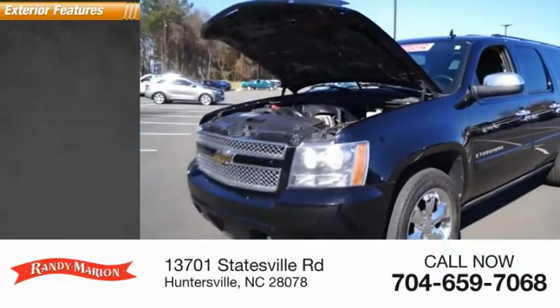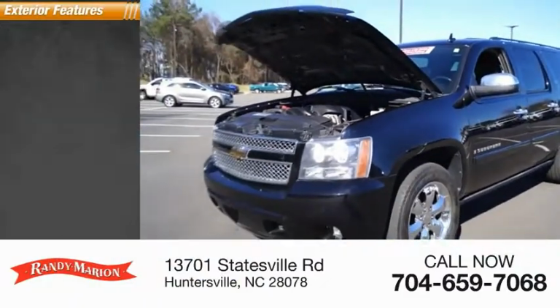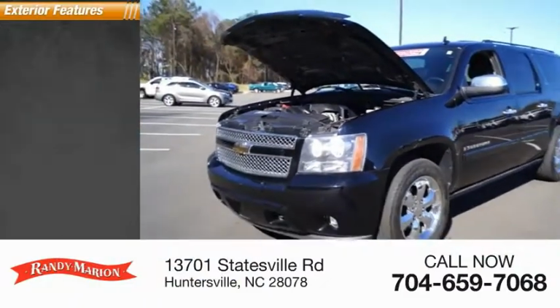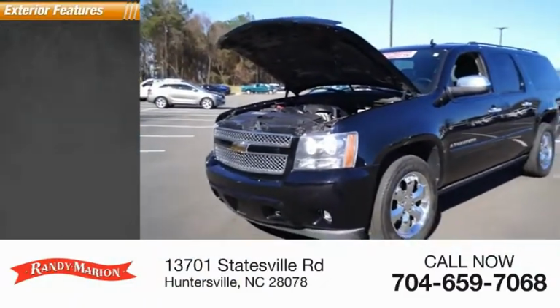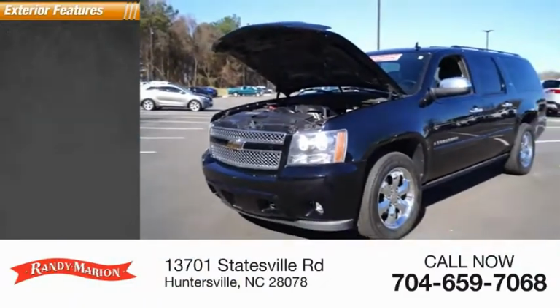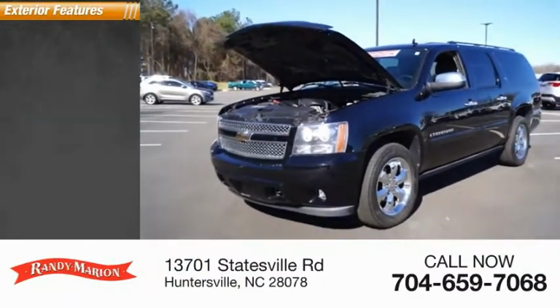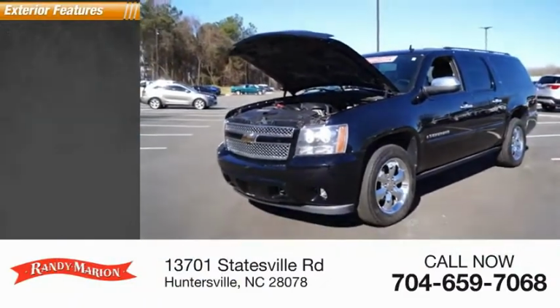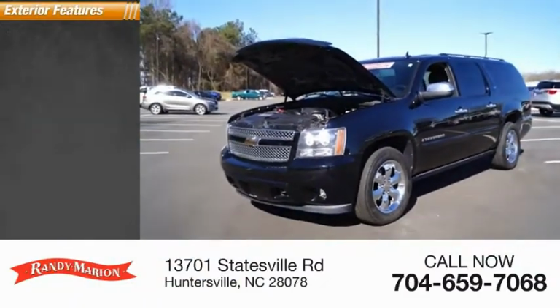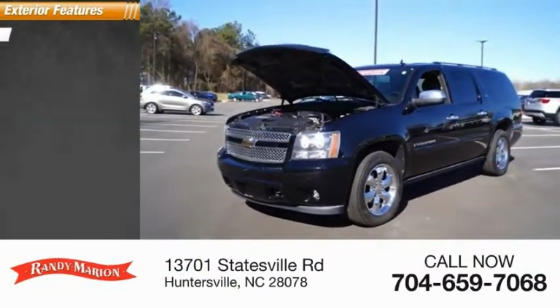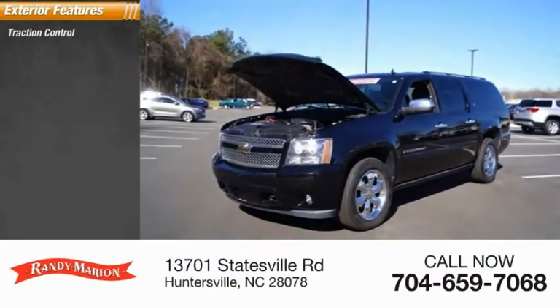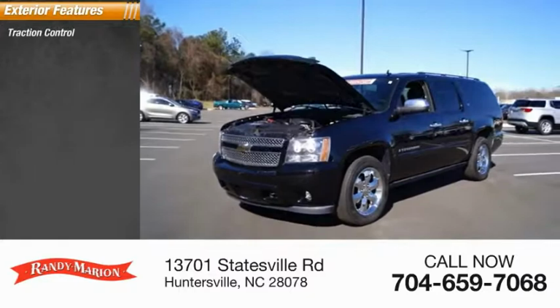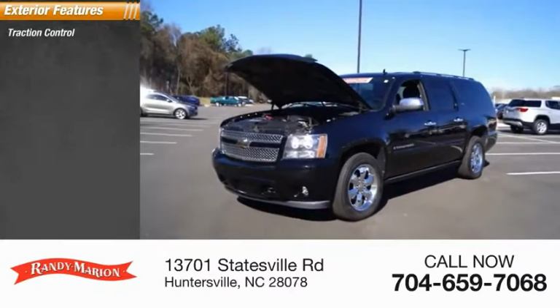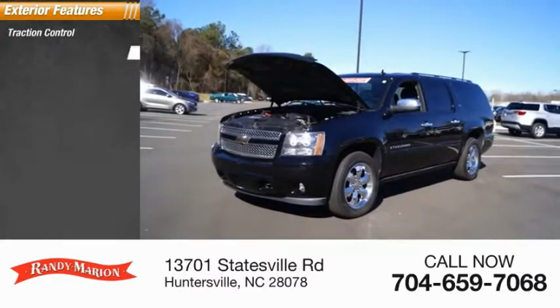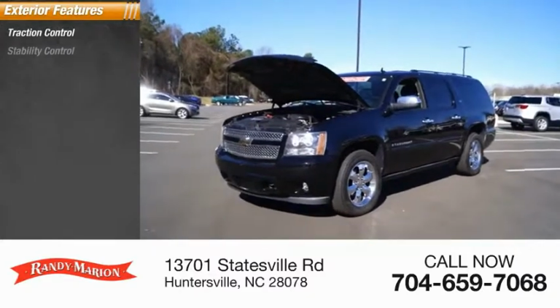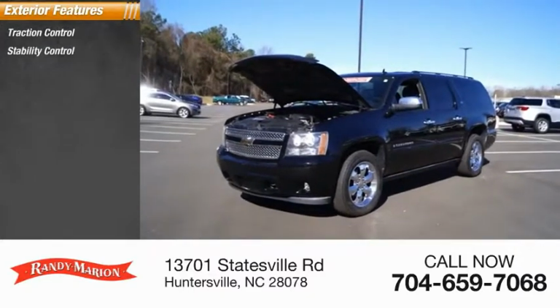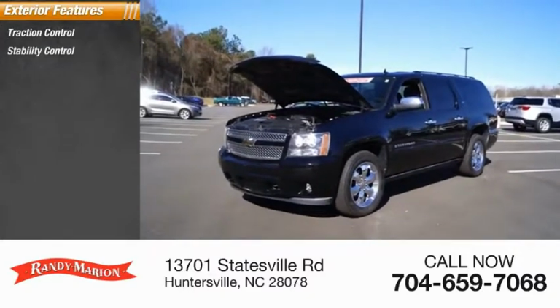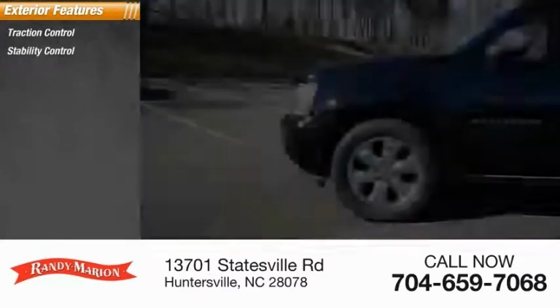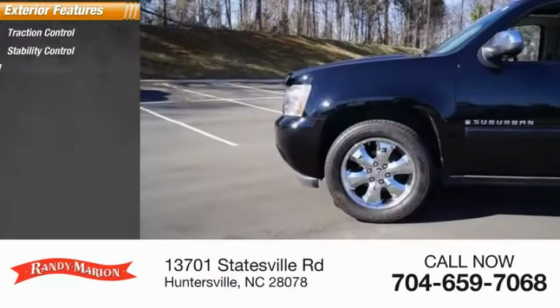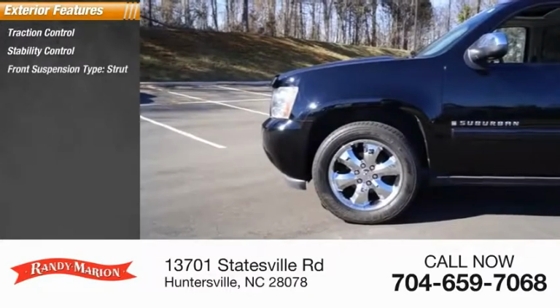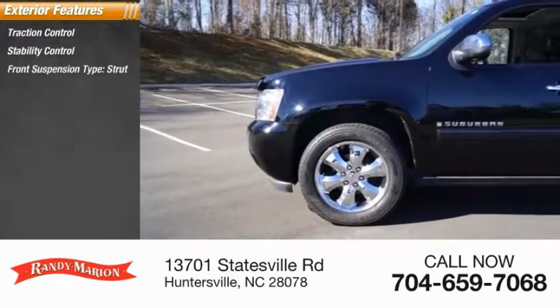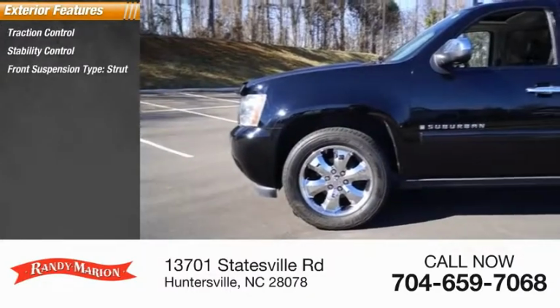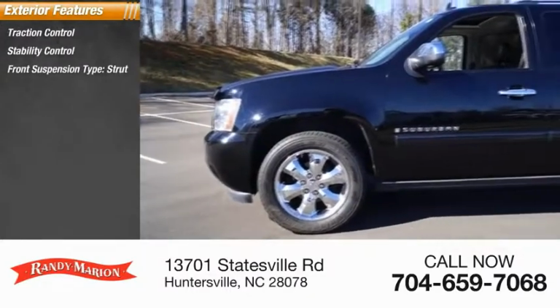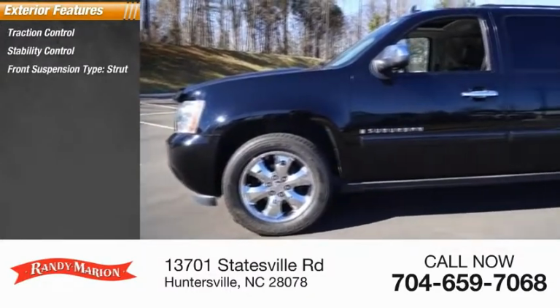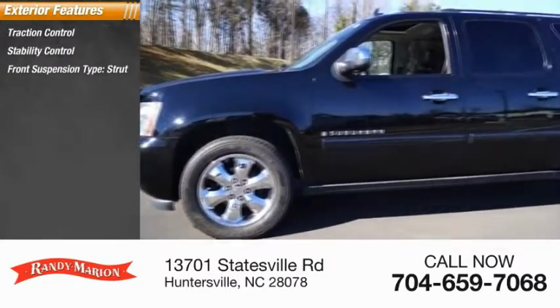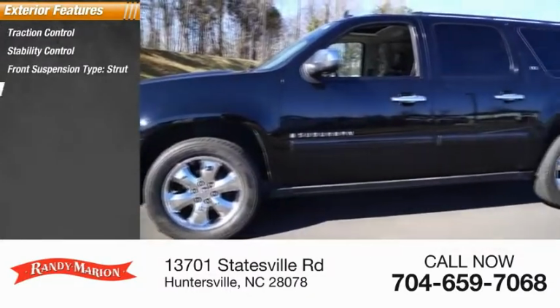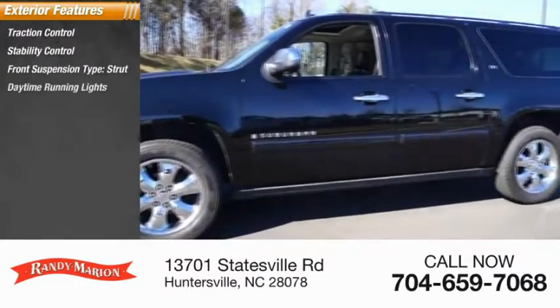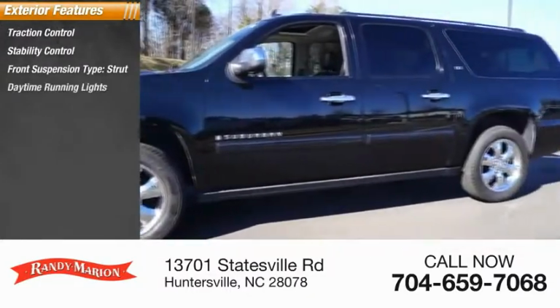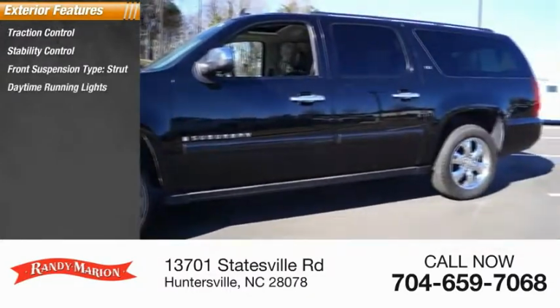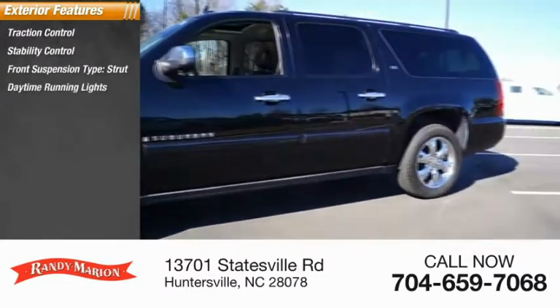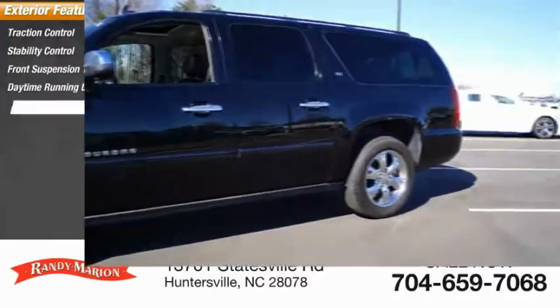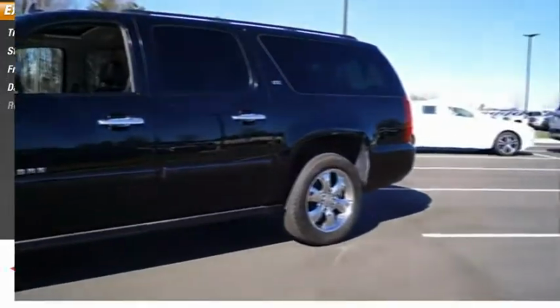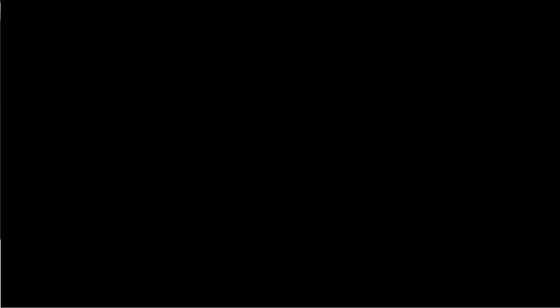Here are some of this vehicle's great options: traction control, stability control, front suspension type strut, daytime running lights, and roof rack.